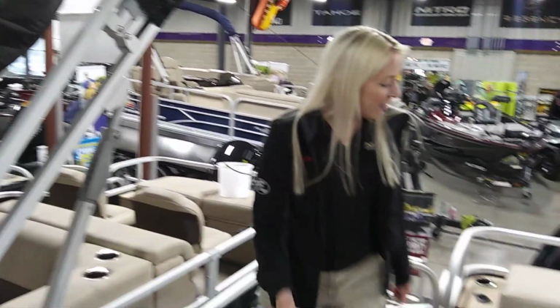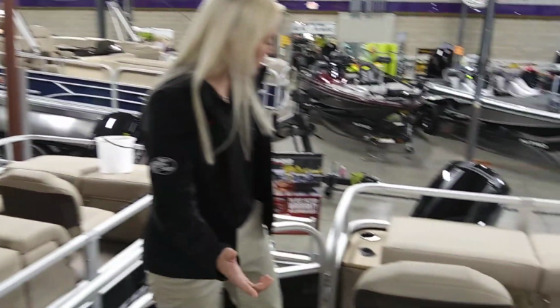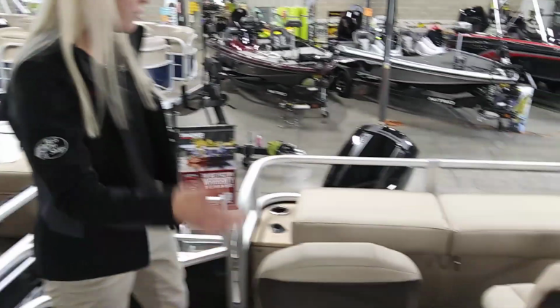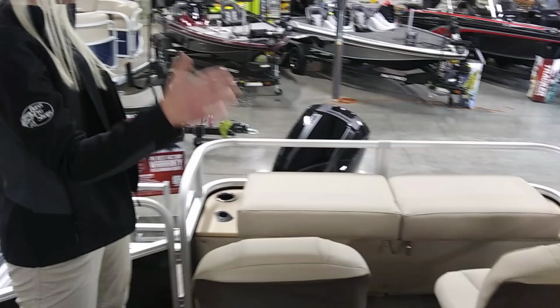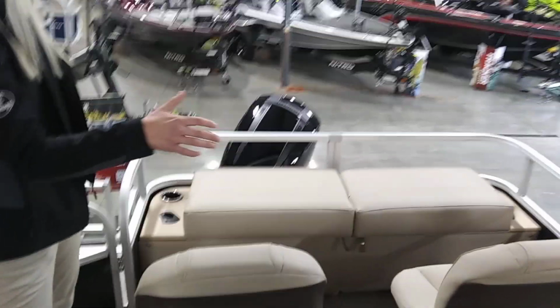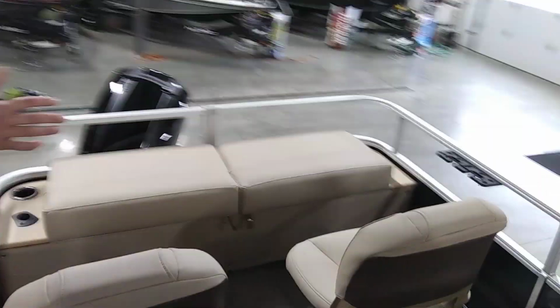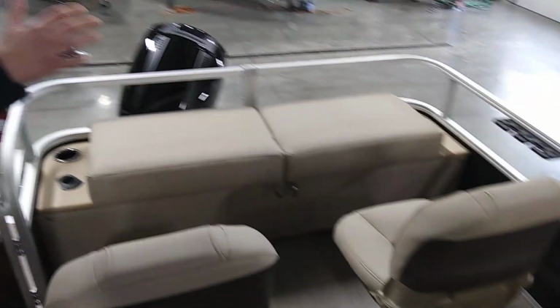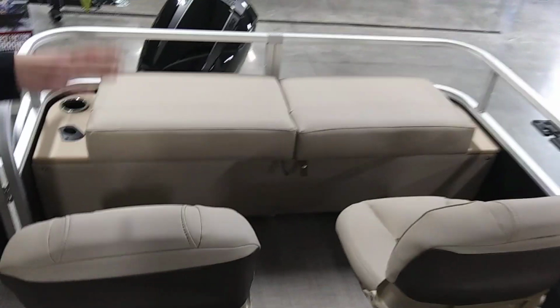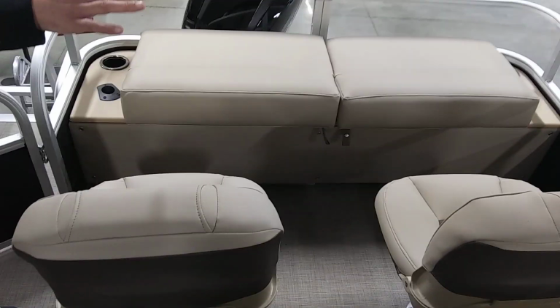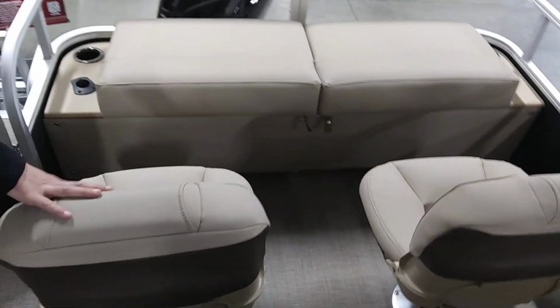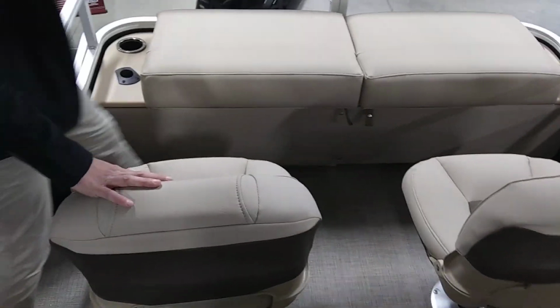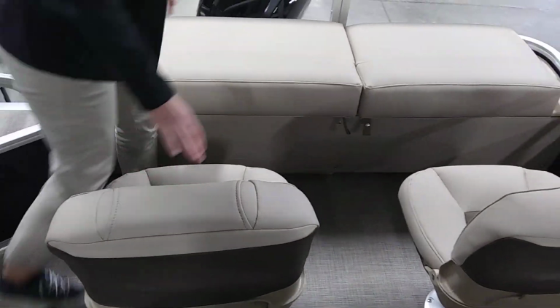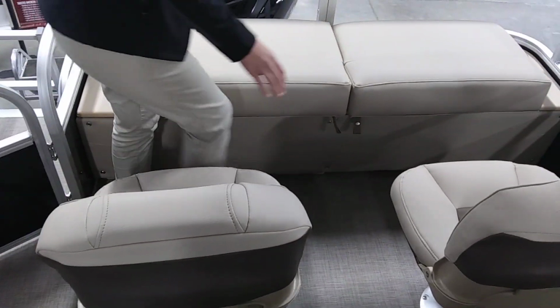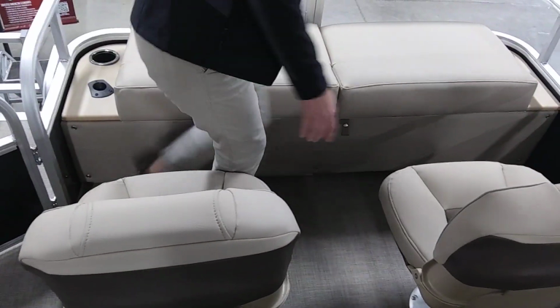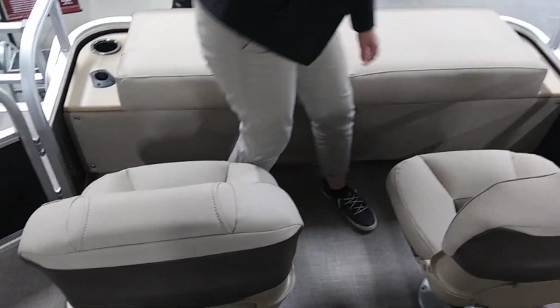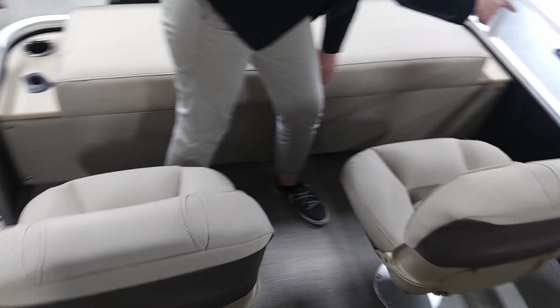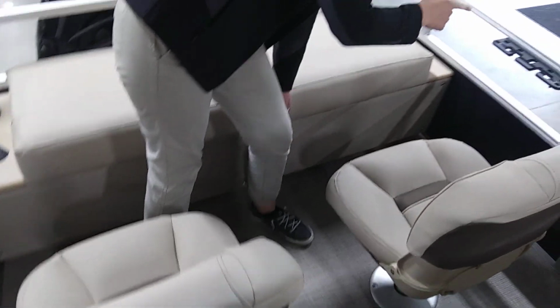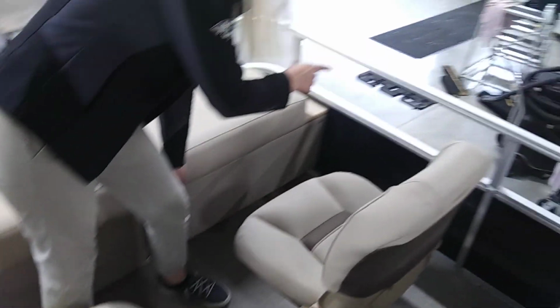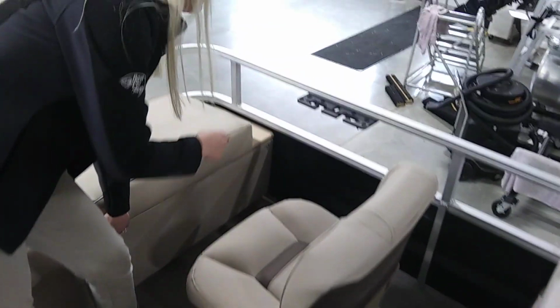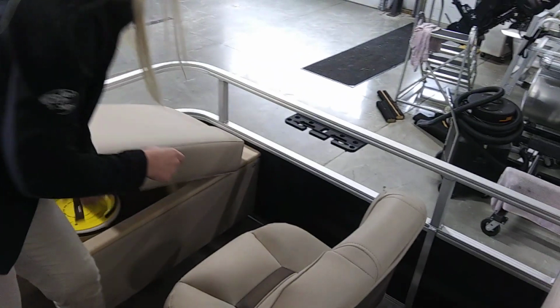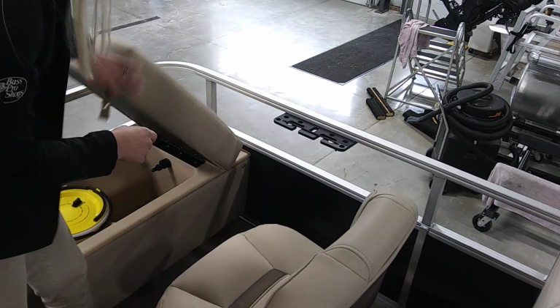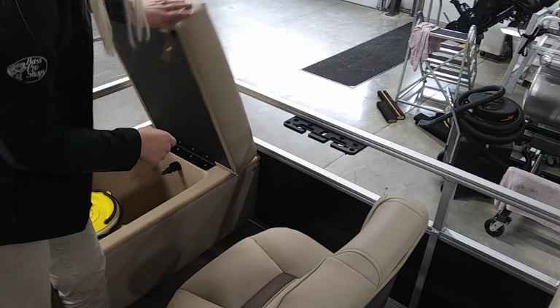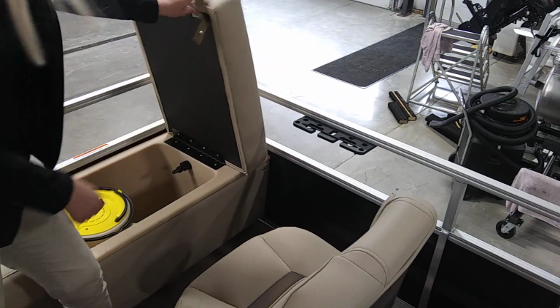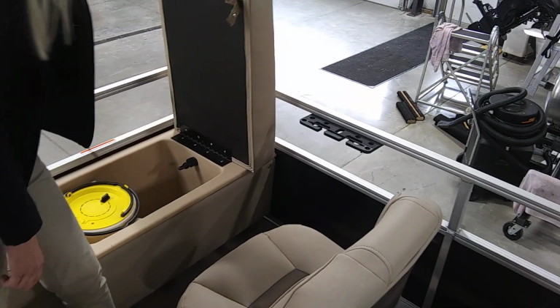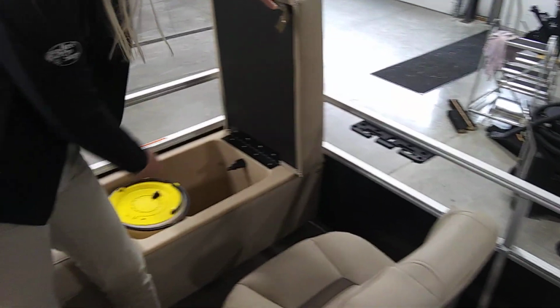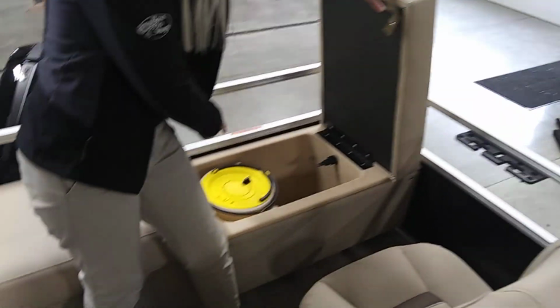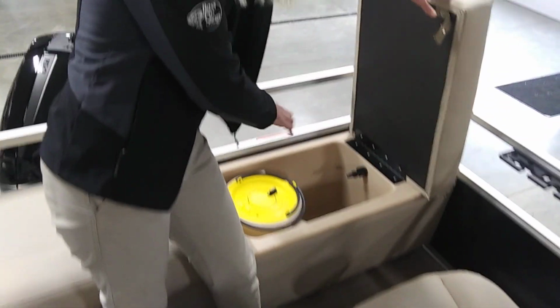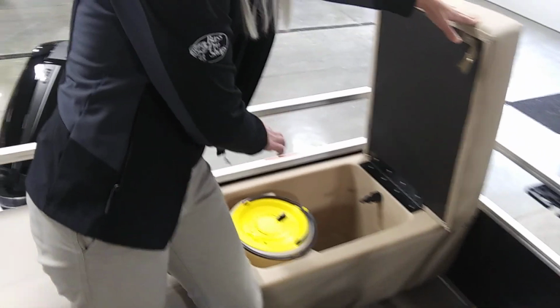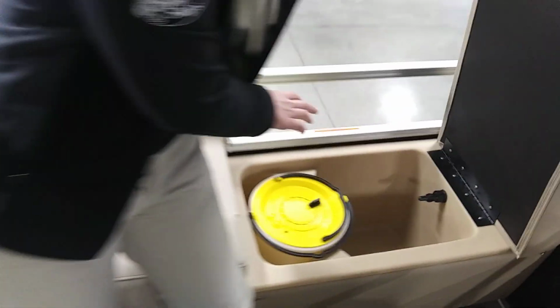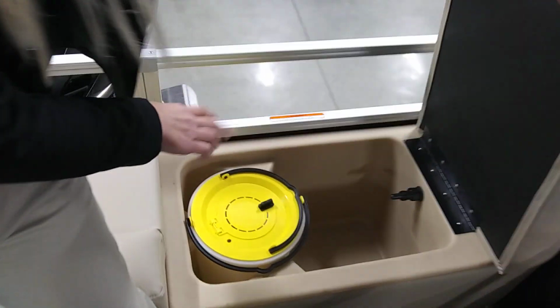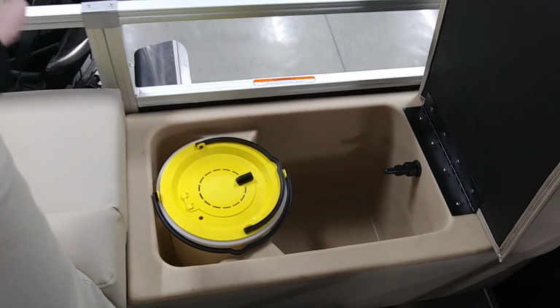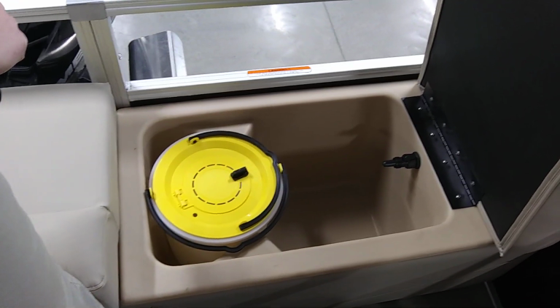If you come to the back, we have two swivel fishing seats. We also have vertical rod holders. And we have a live well right here with a bait tank as well.